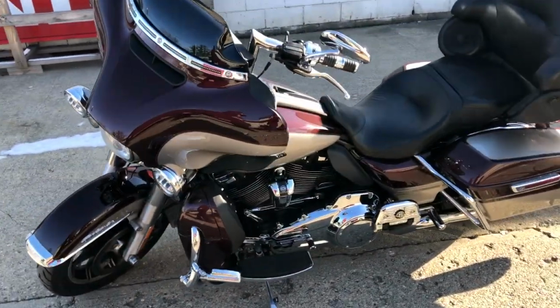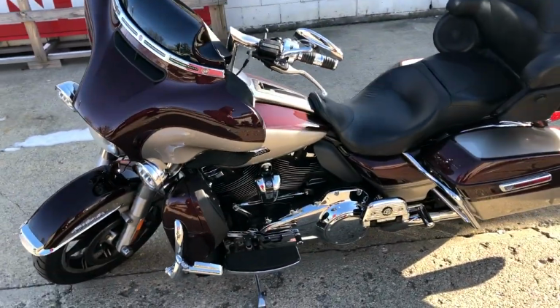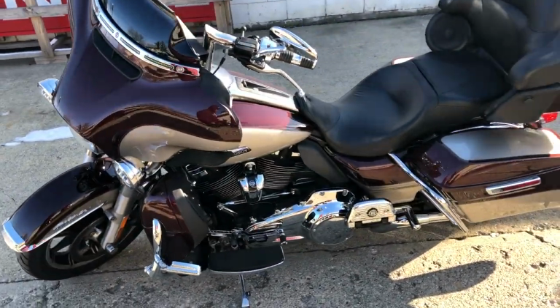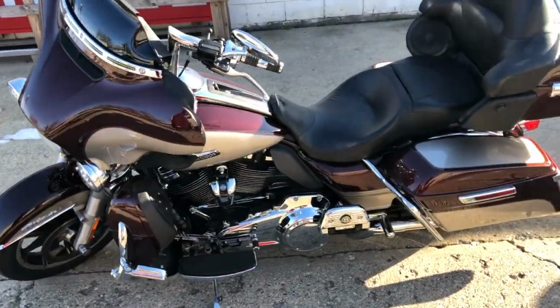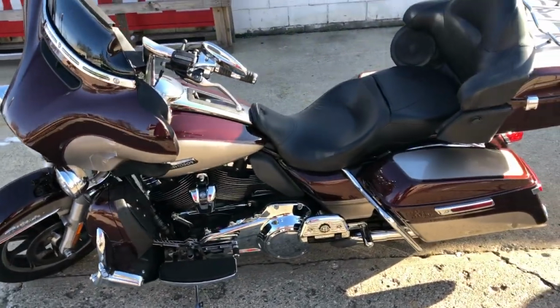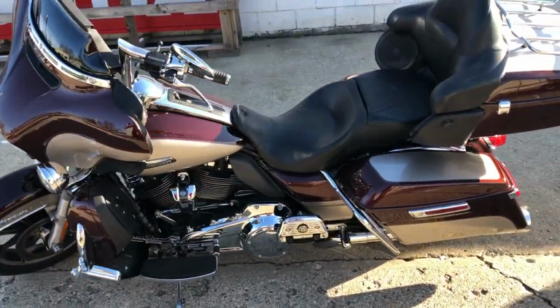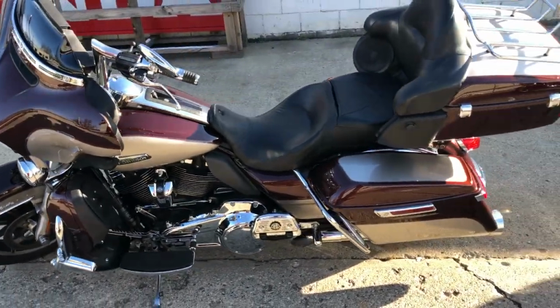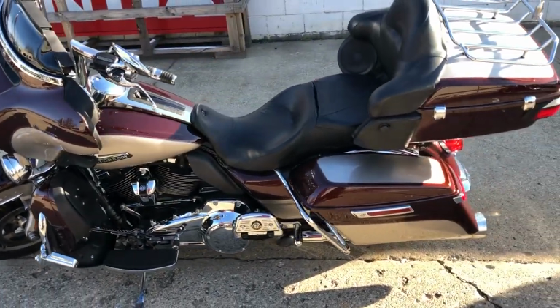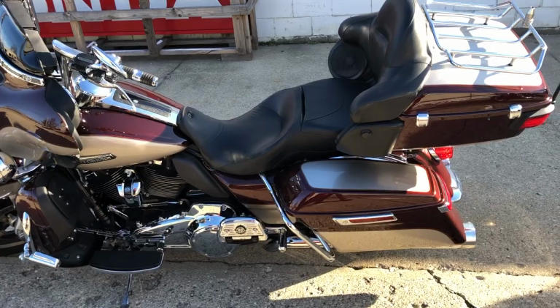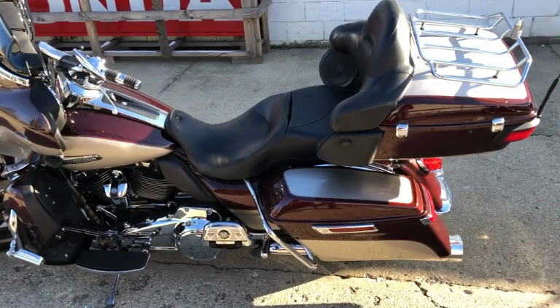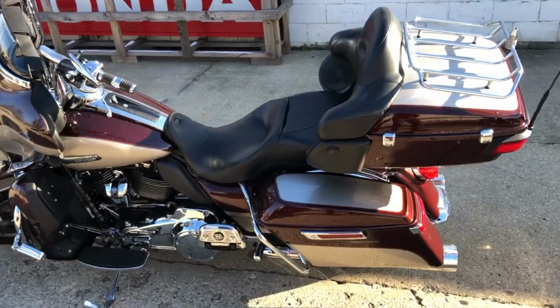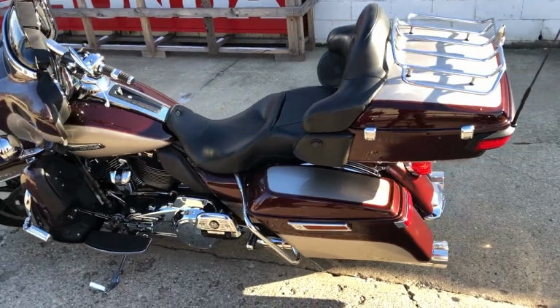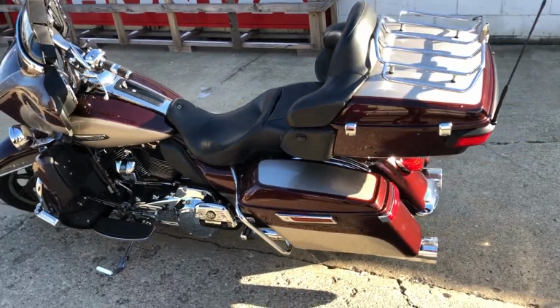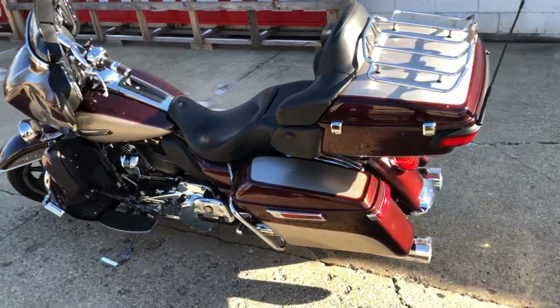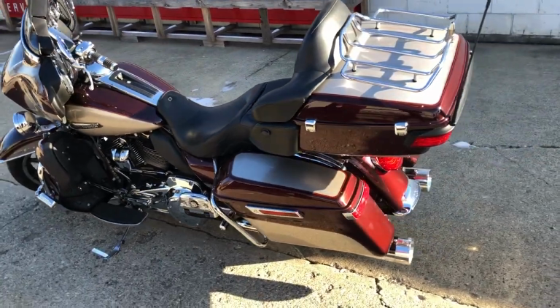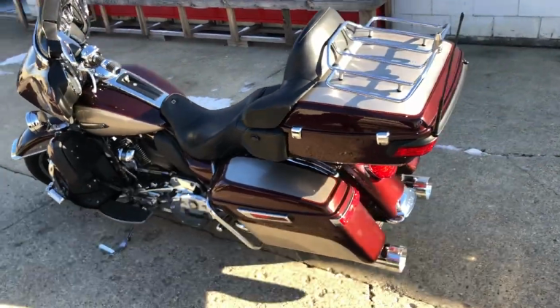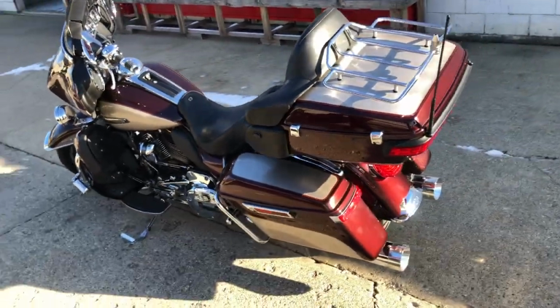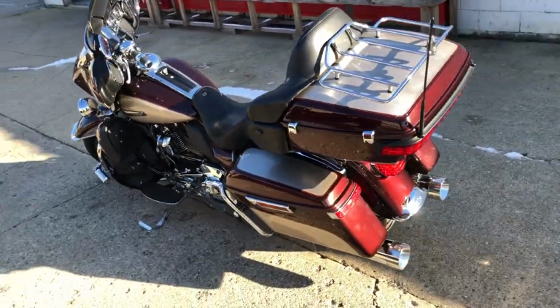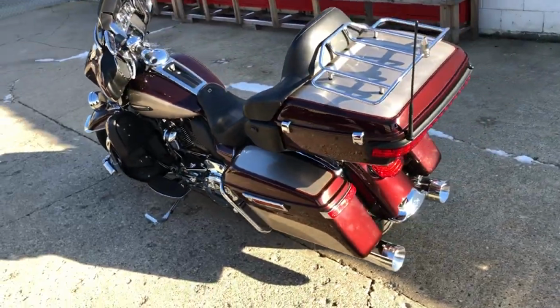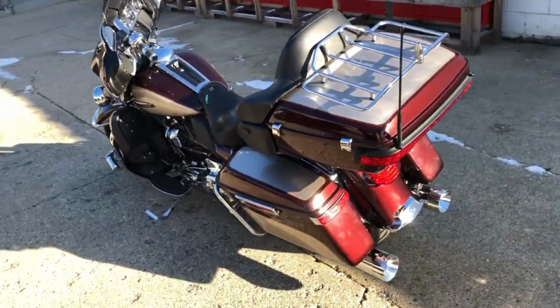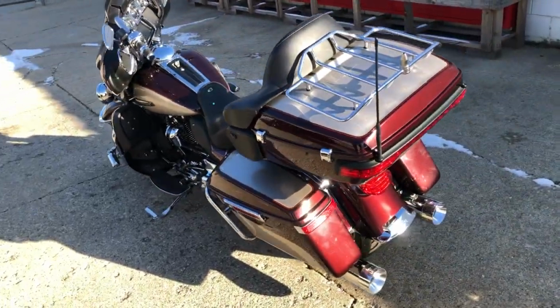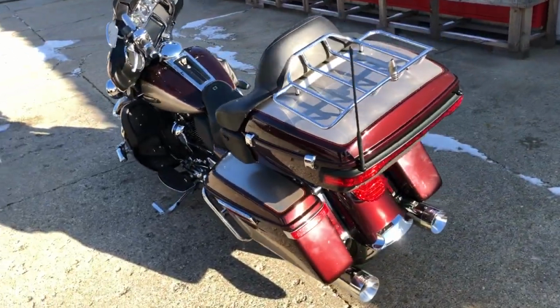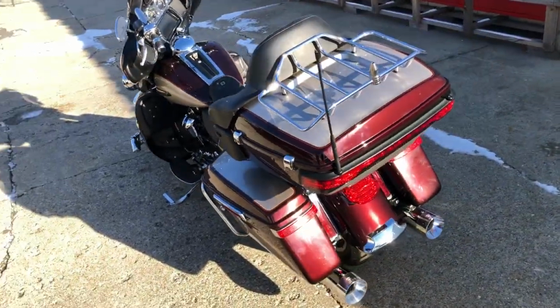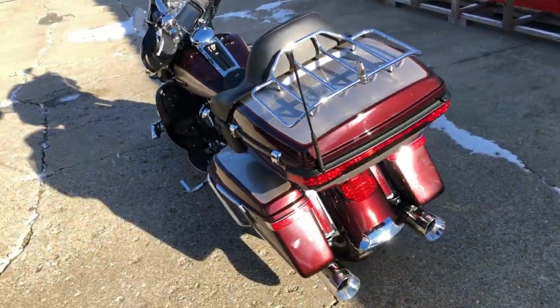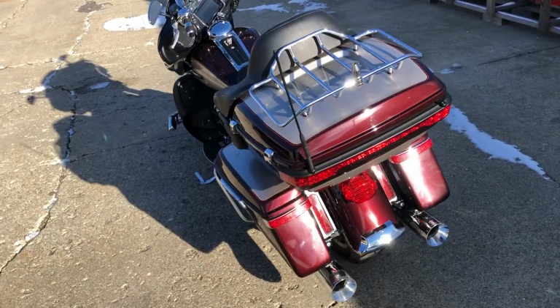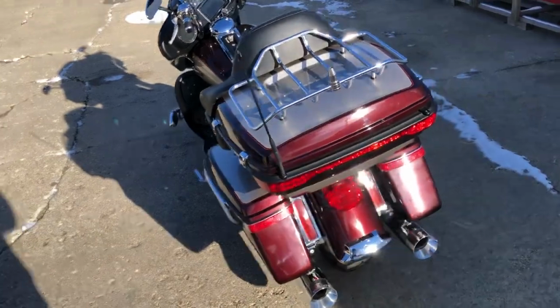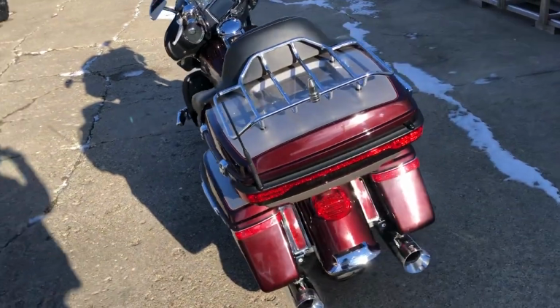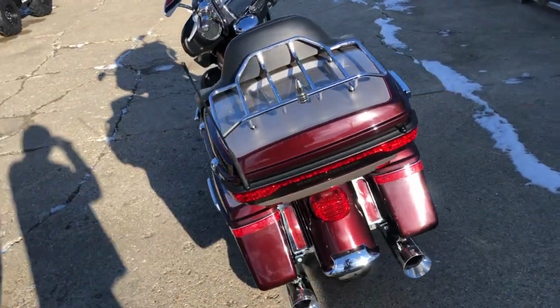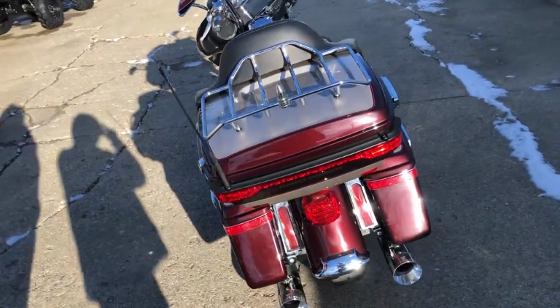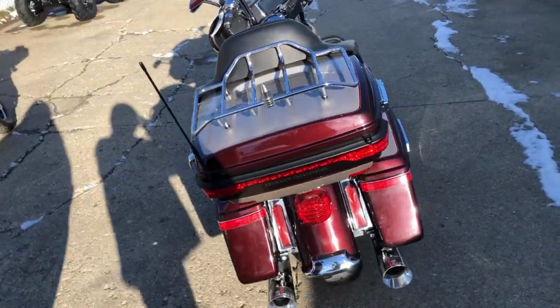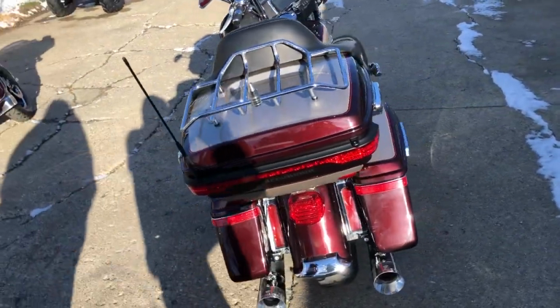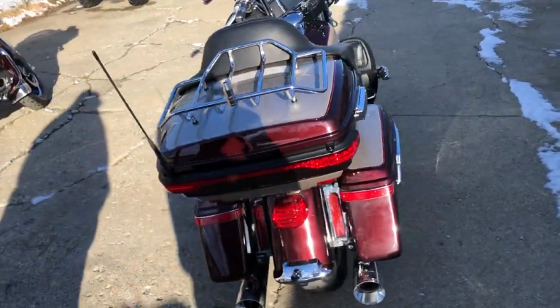Super clean, $2,500 in extras. Comes in Typhoon Maroon. You got a blacked out windscreen, windshield bags, chrome switches, and chrome switch housings.